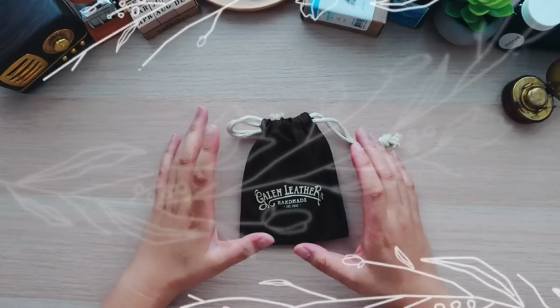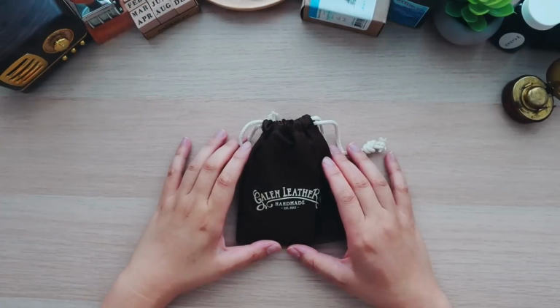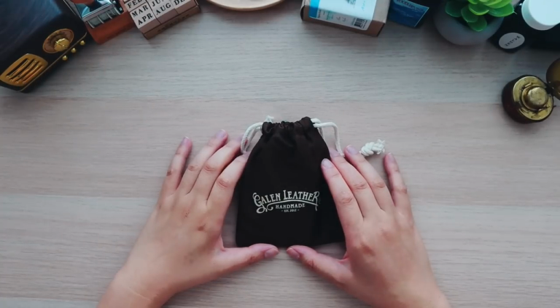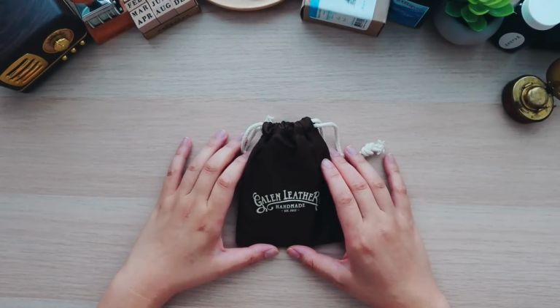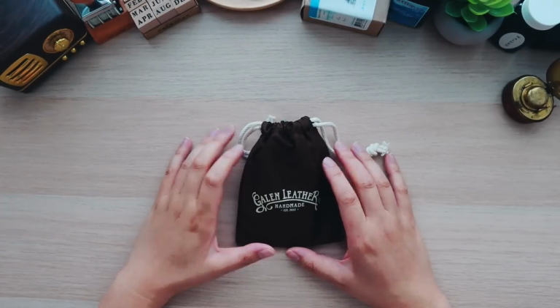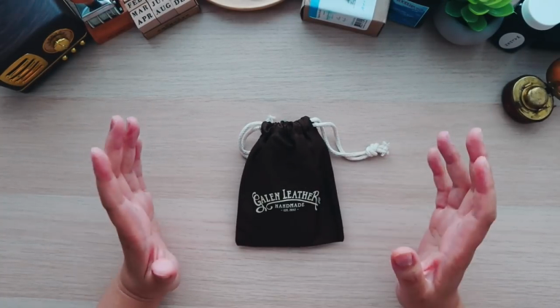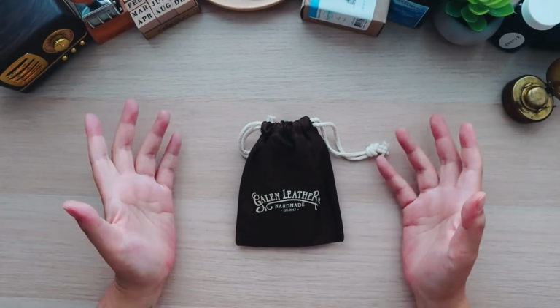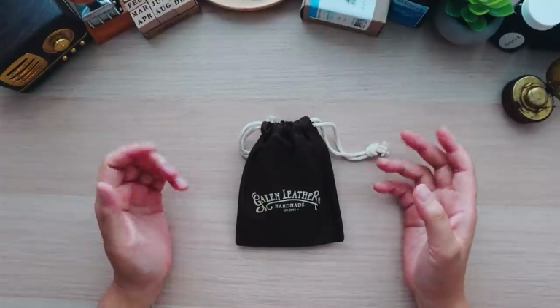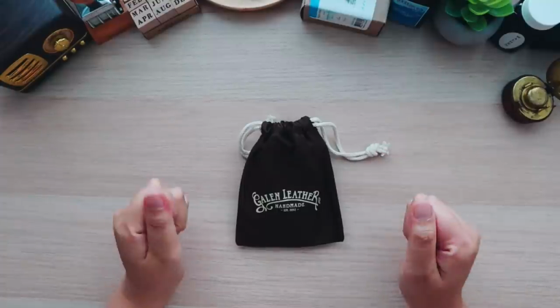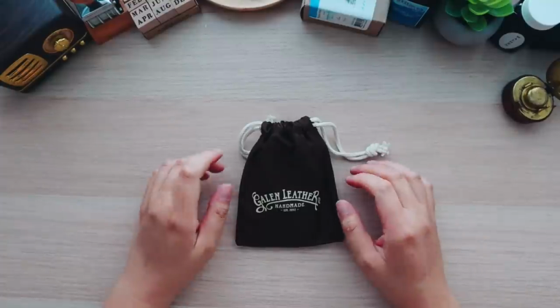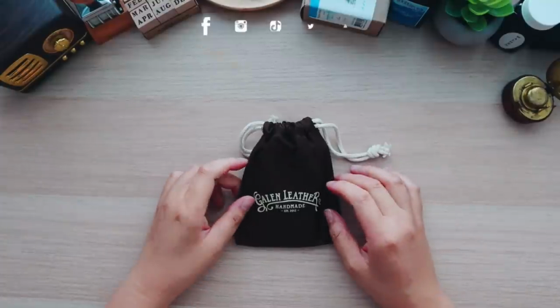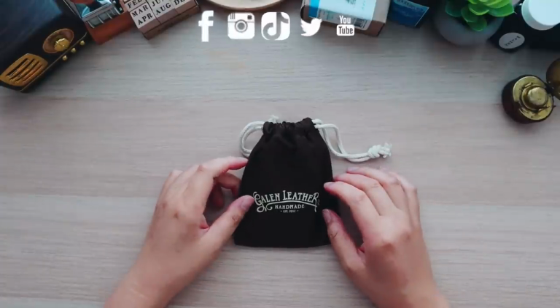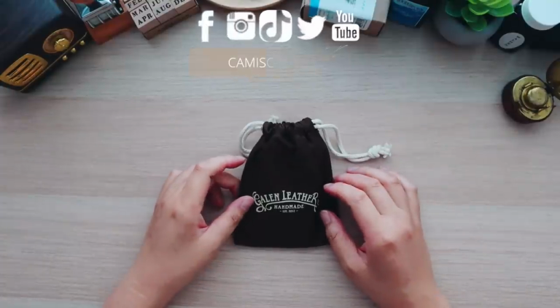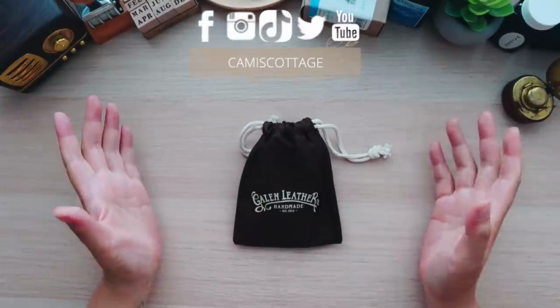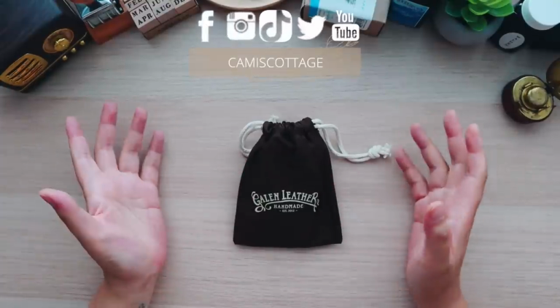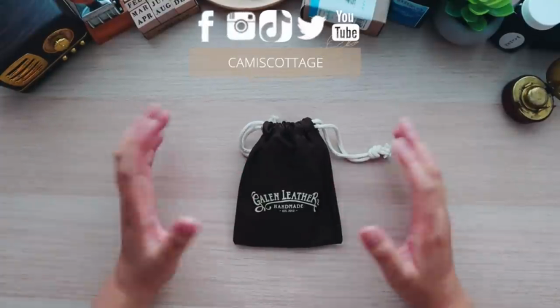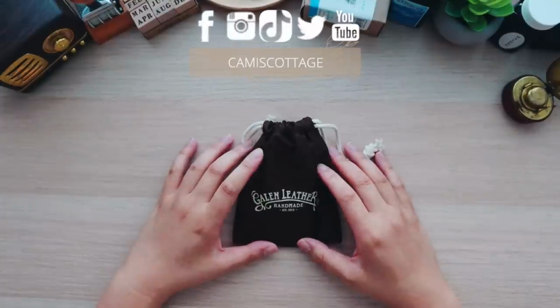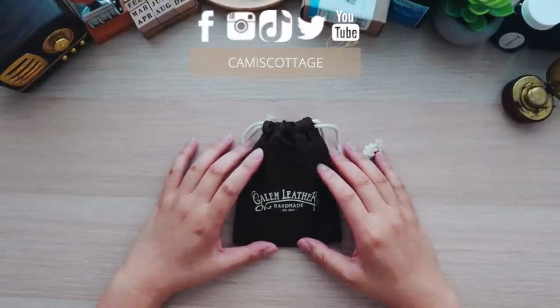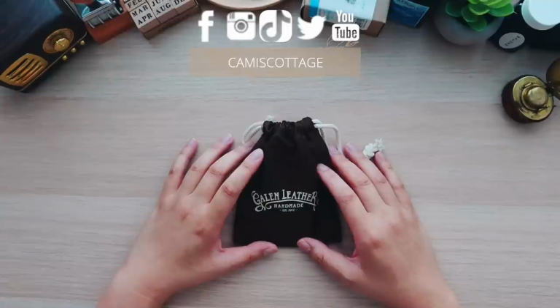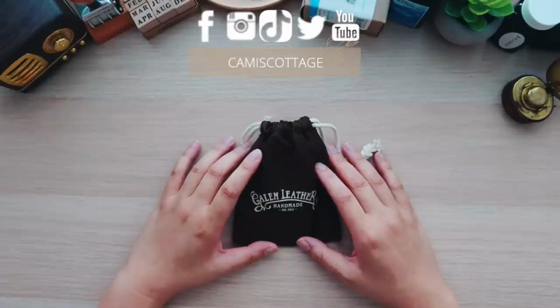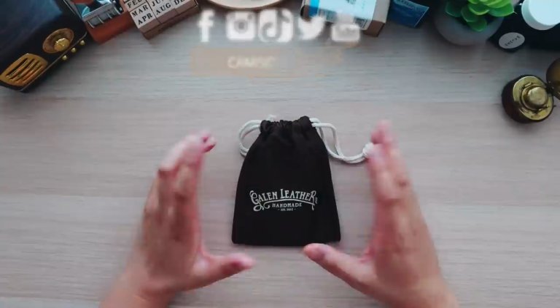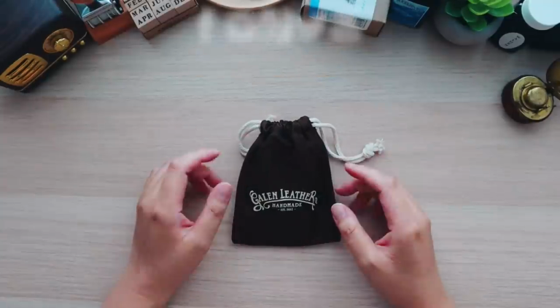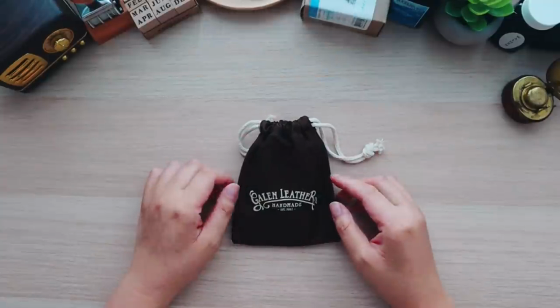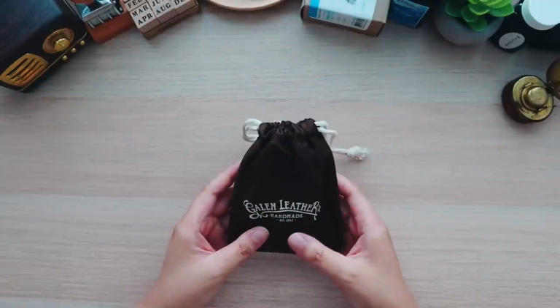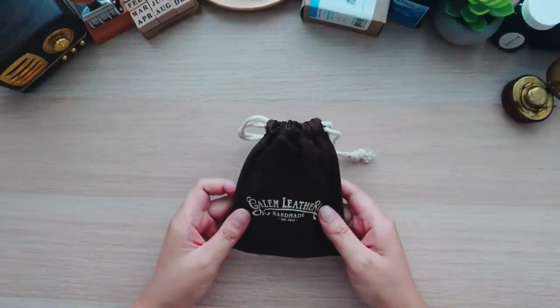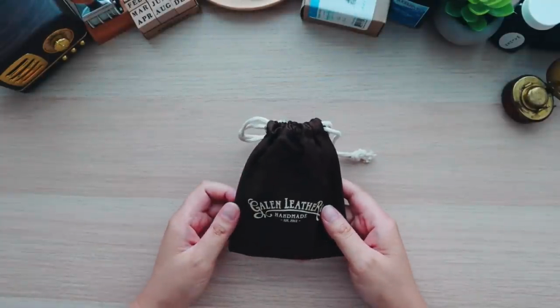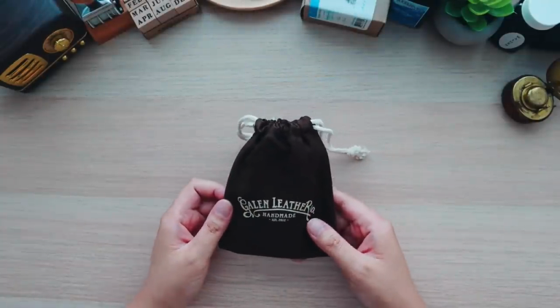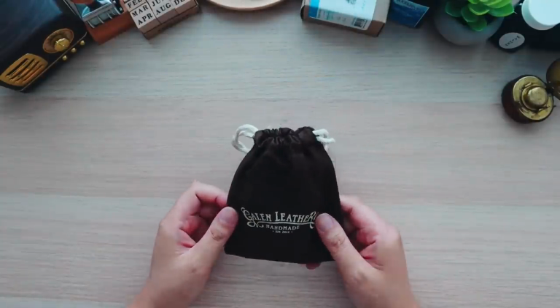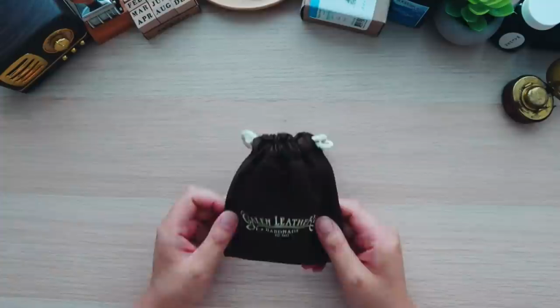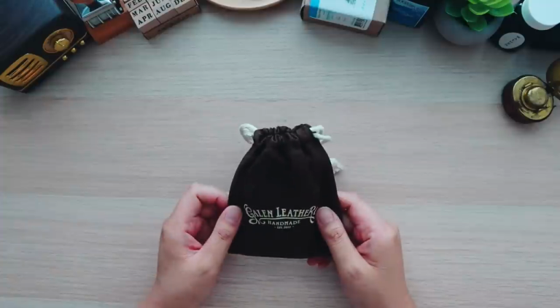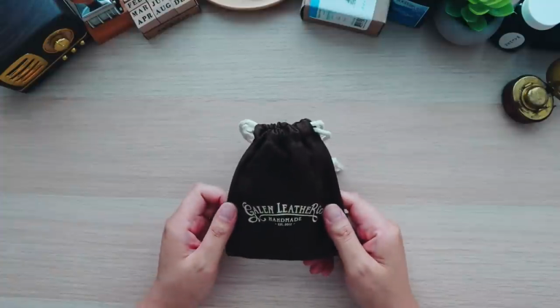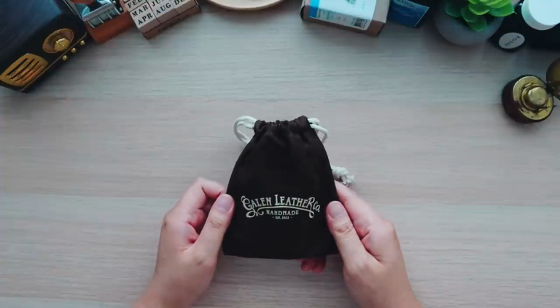For those of you that are new to my channel, my name is Cami and welcome. I am primarily a journaler and I love to do stationery hauls, and today I'm going to be doing a very huge Galen Leather haul.